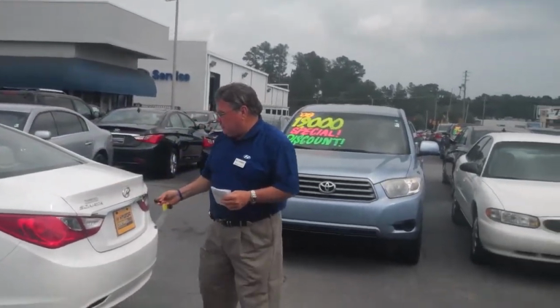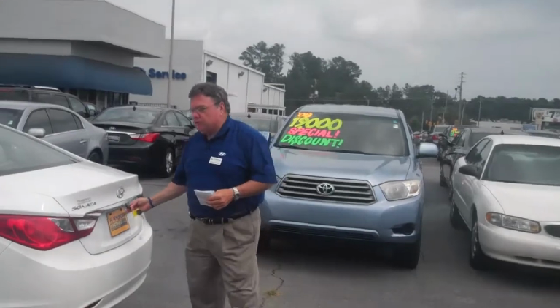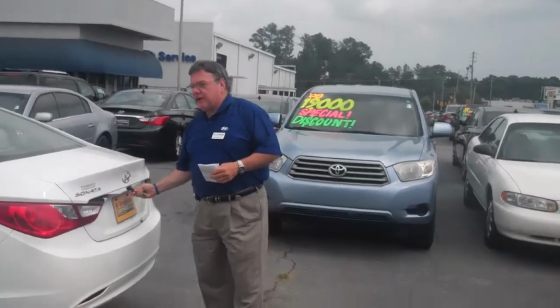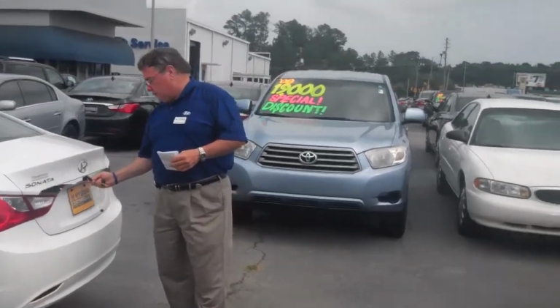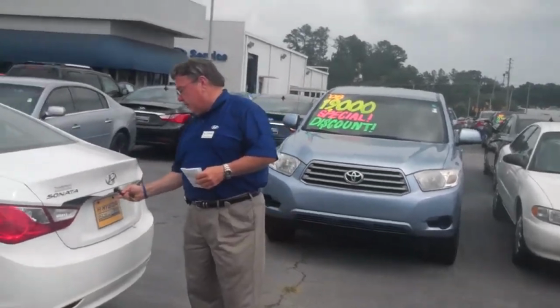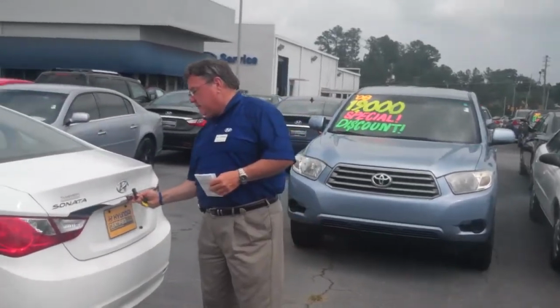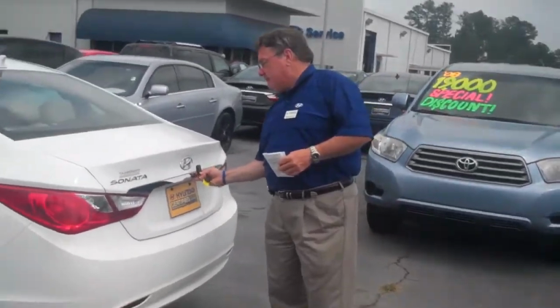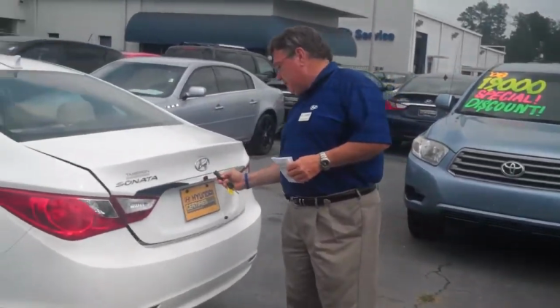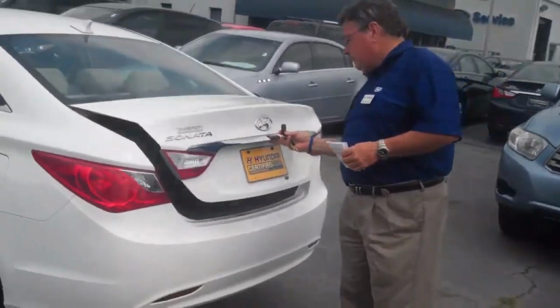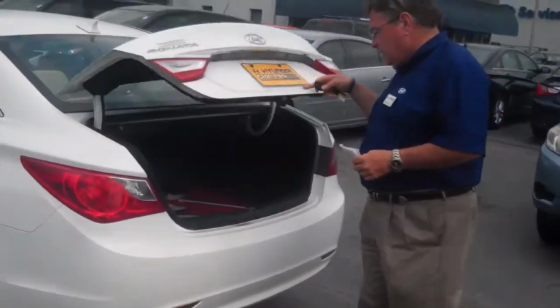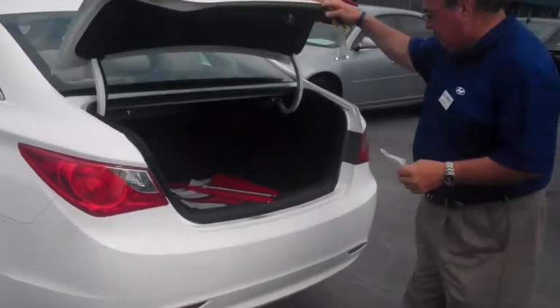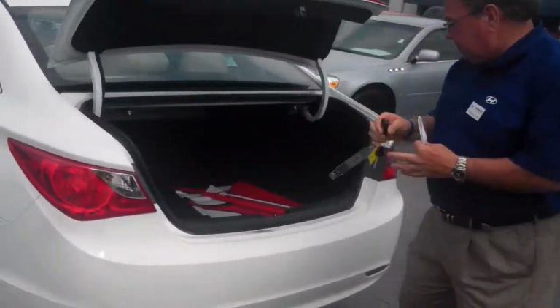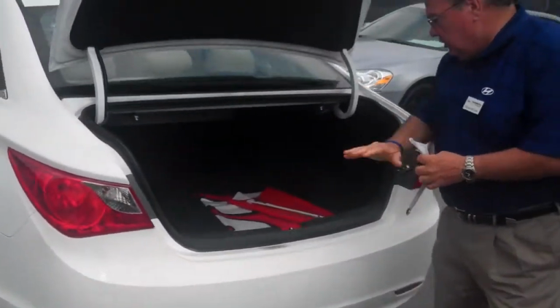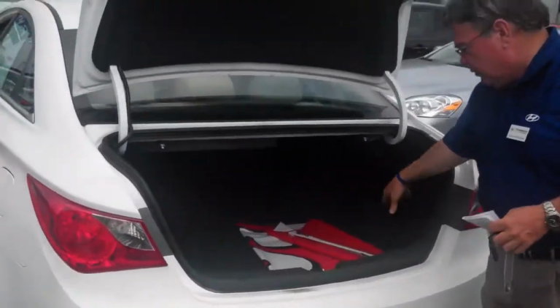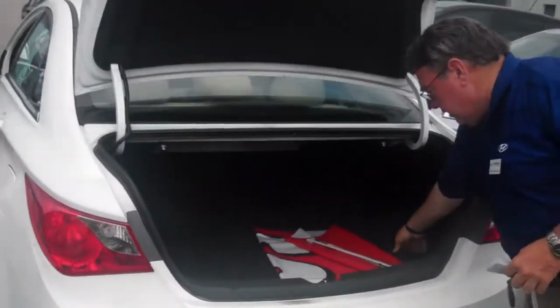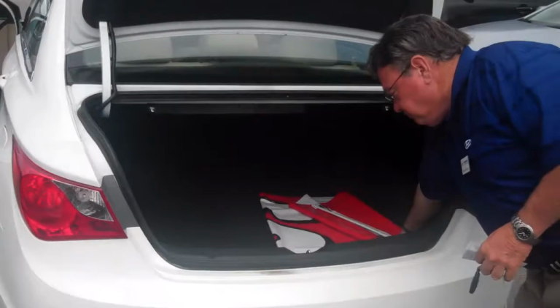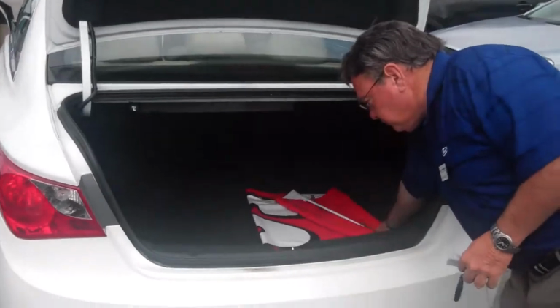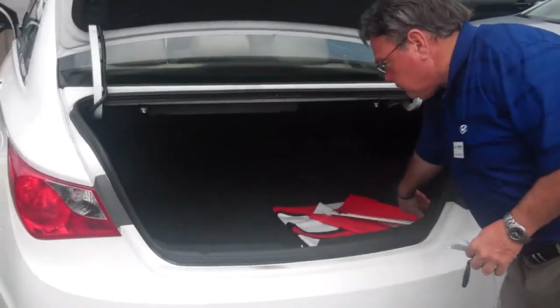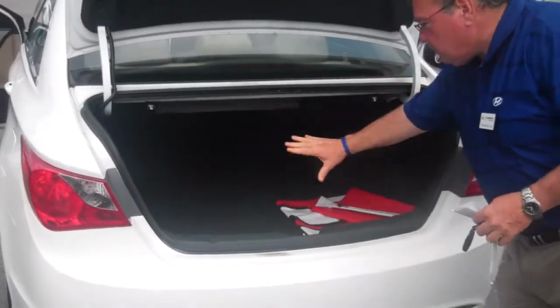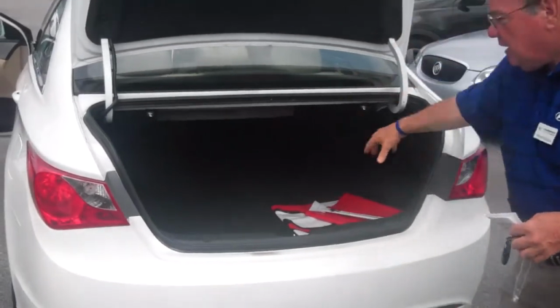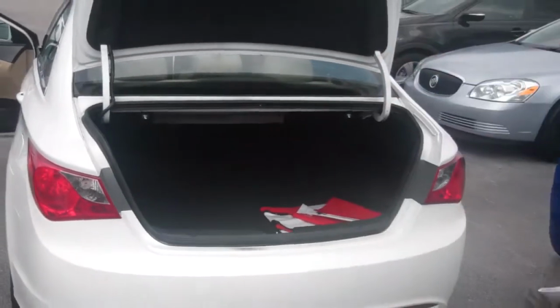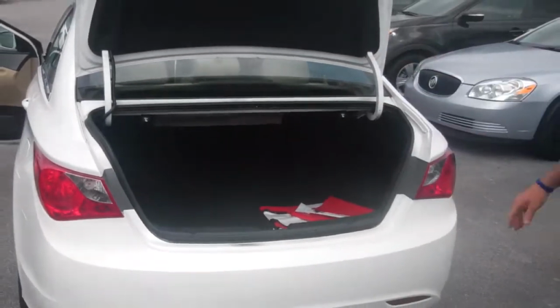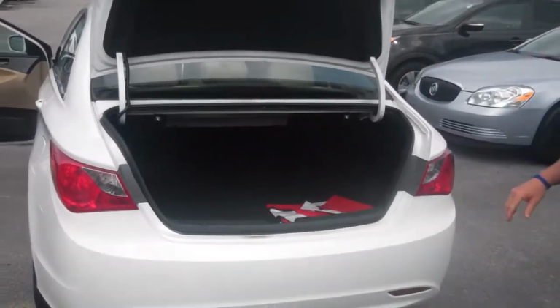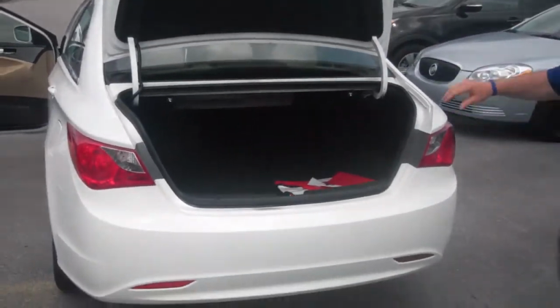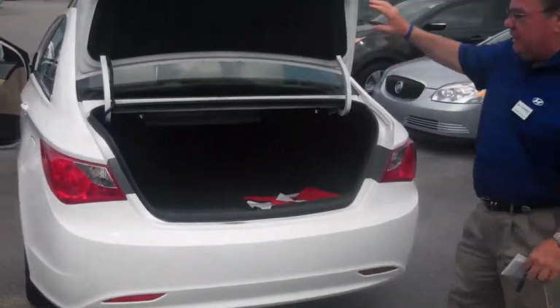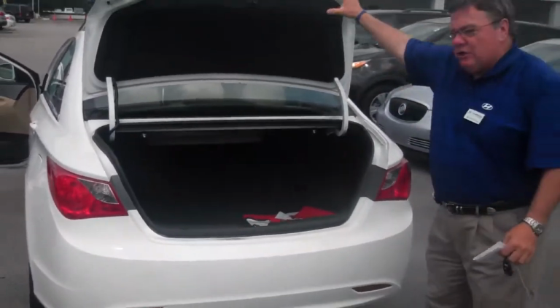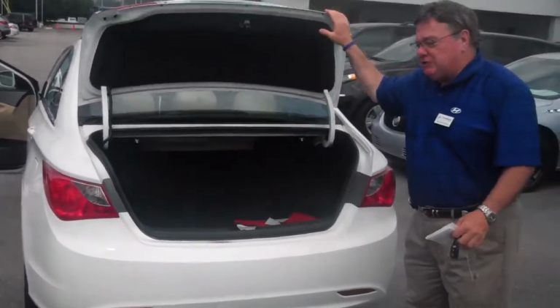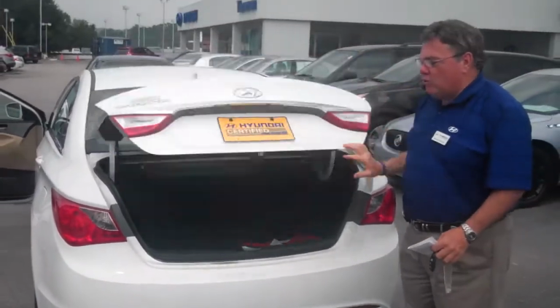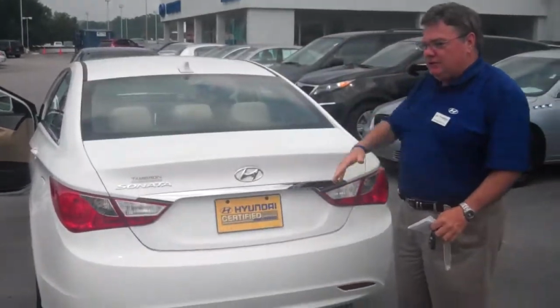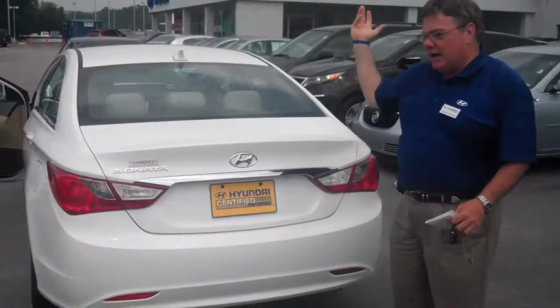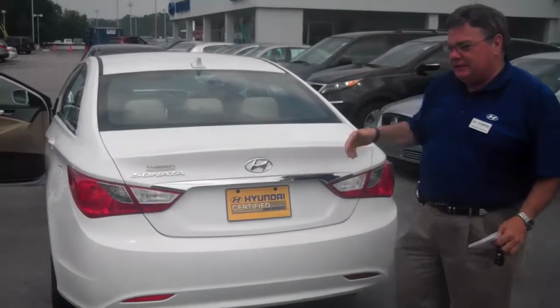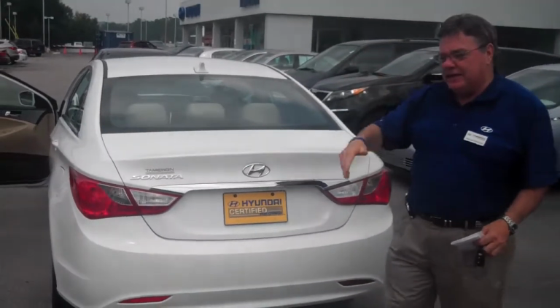Let me show you the trunk area real quick. Huge trunk here. The rear seats will fold out so you can put a lot of things in there.